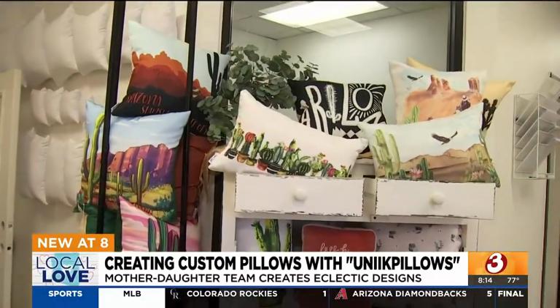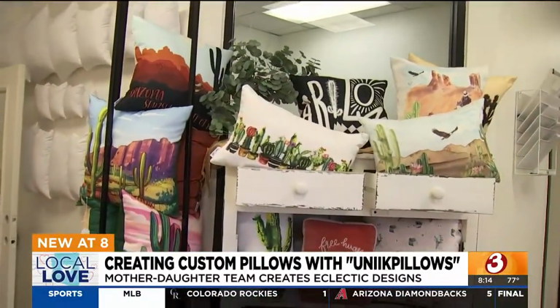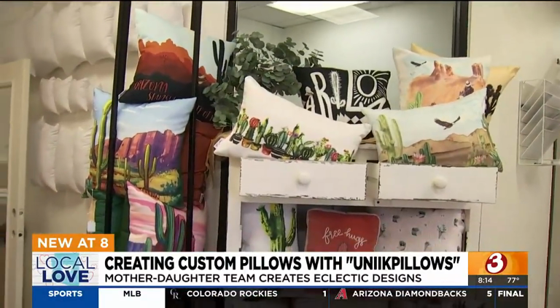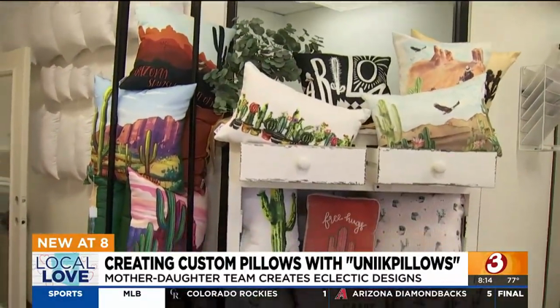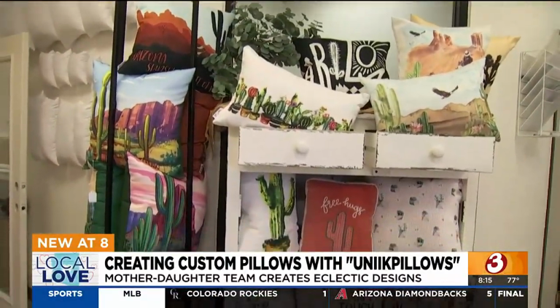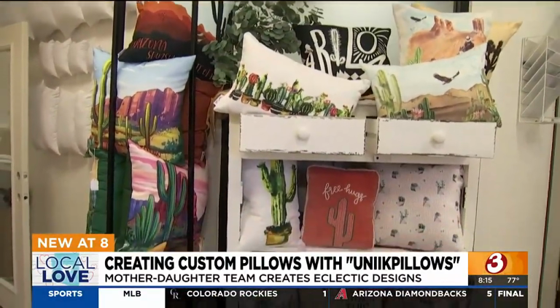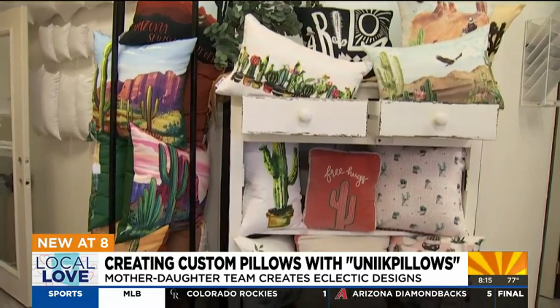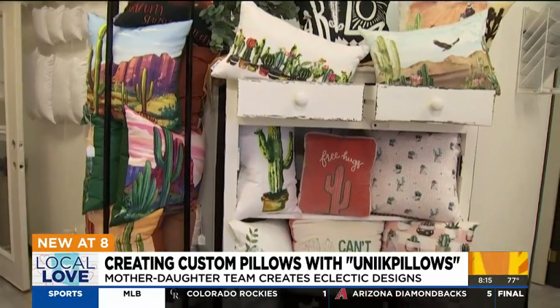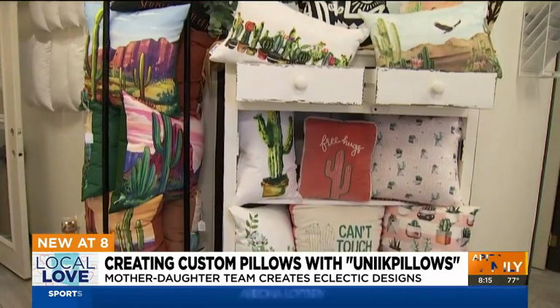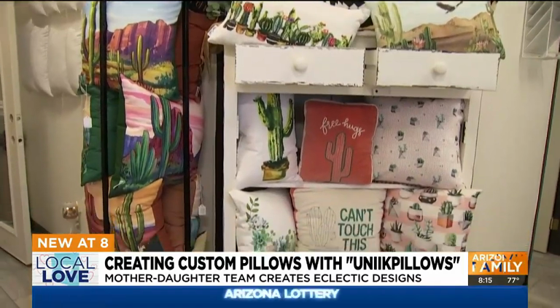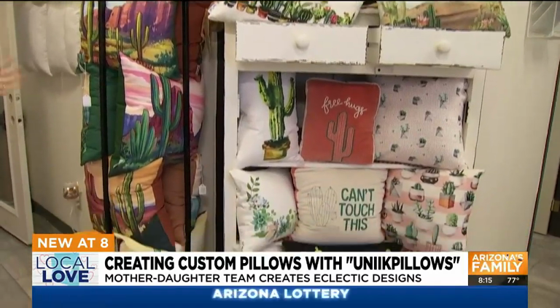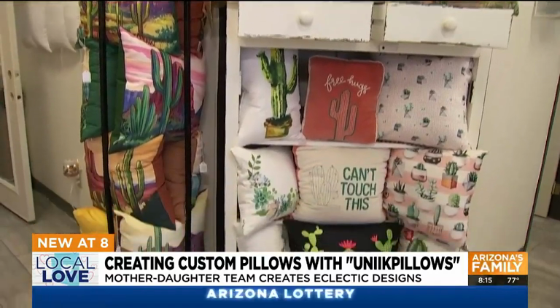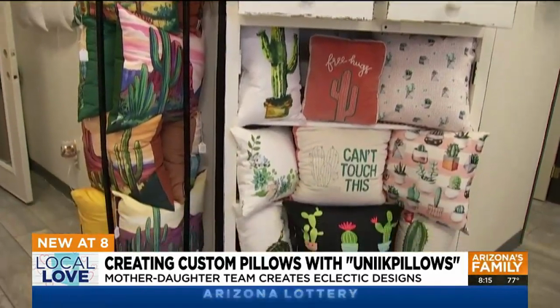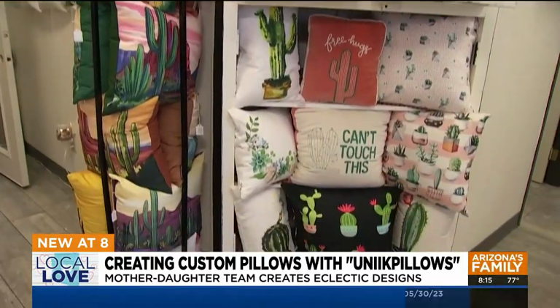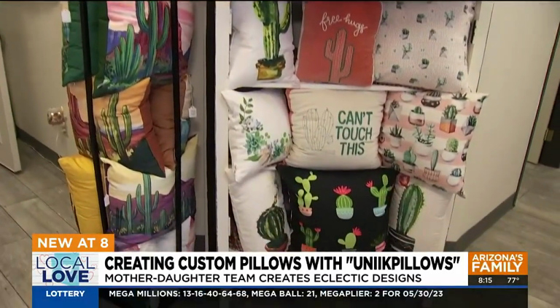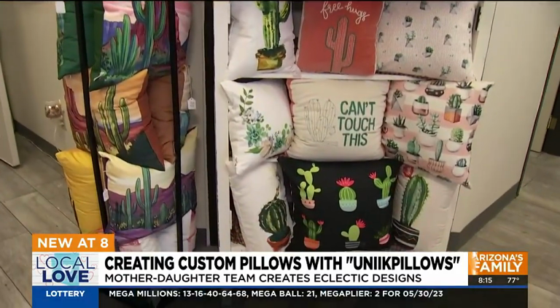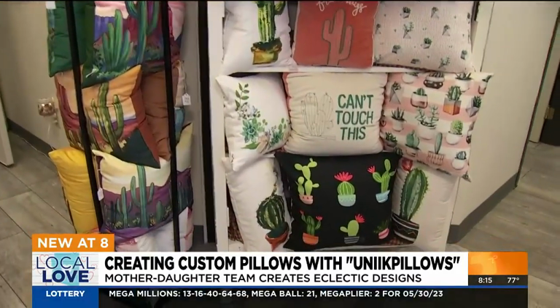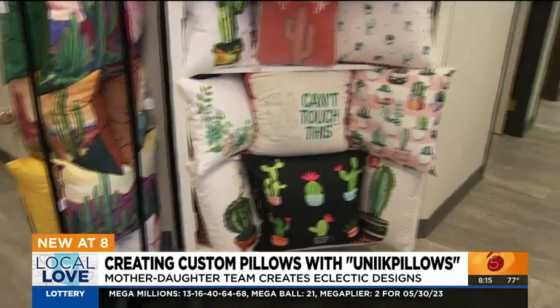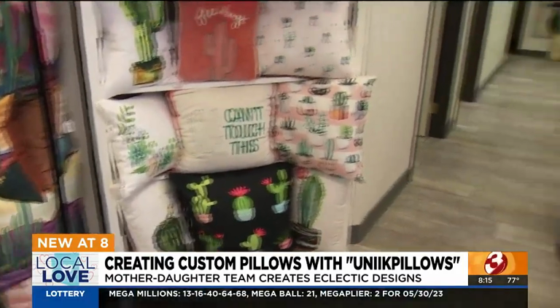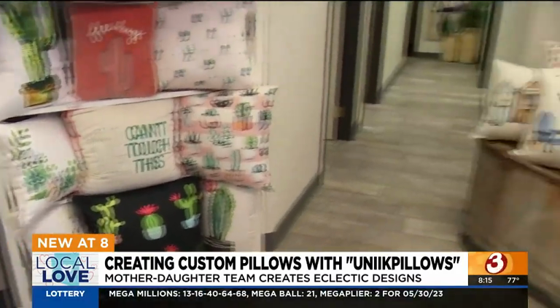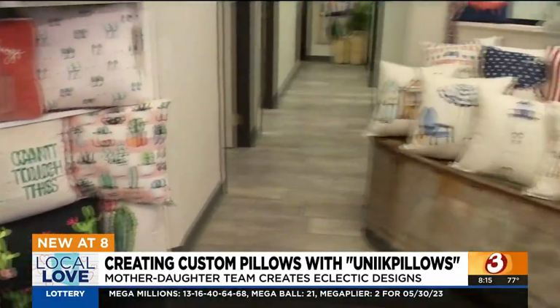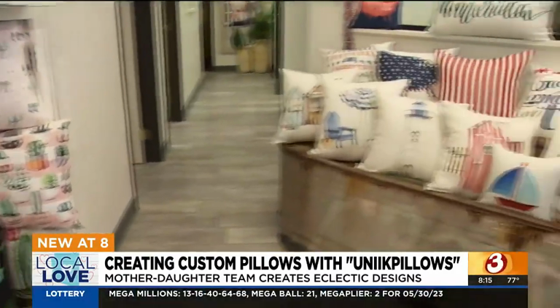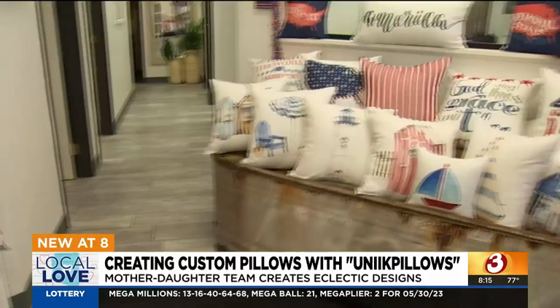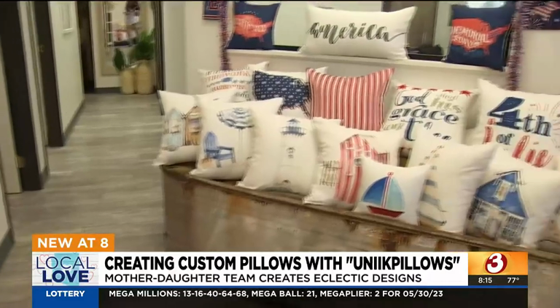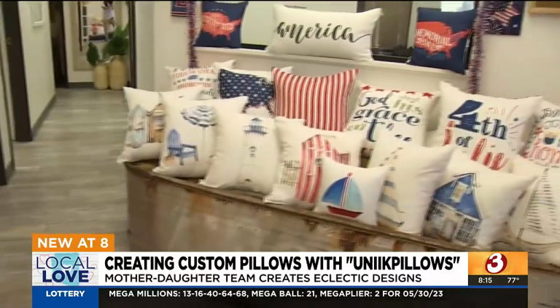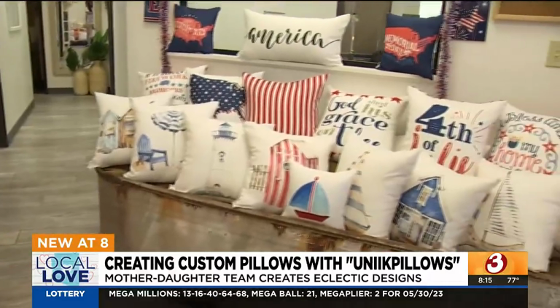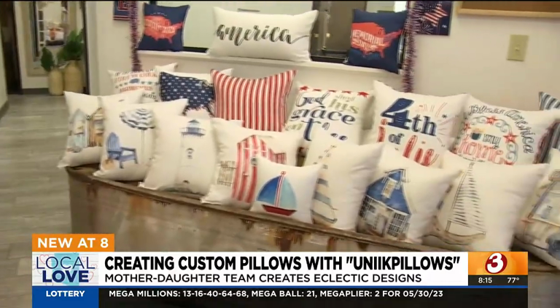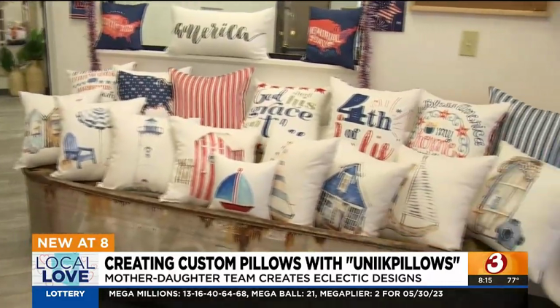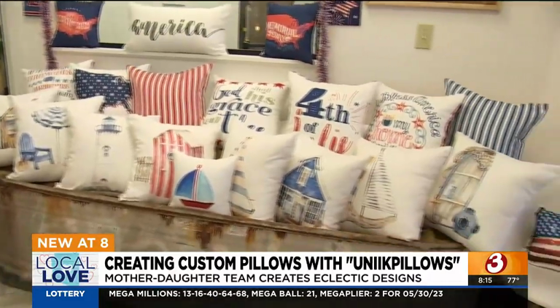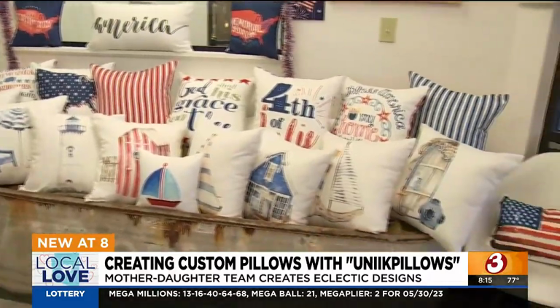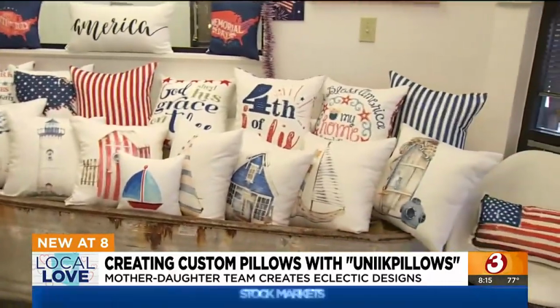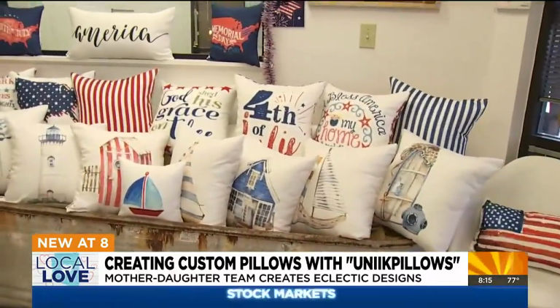My husband was commenting every time he opened the linen closet that he would get covered in pillows. So I was like, okay, let's do something. We sew covers and then reuse the inserts.